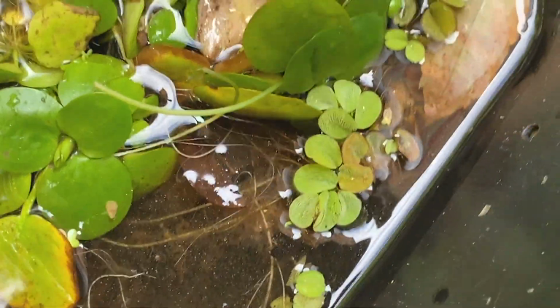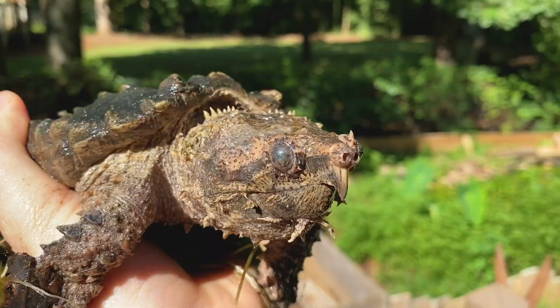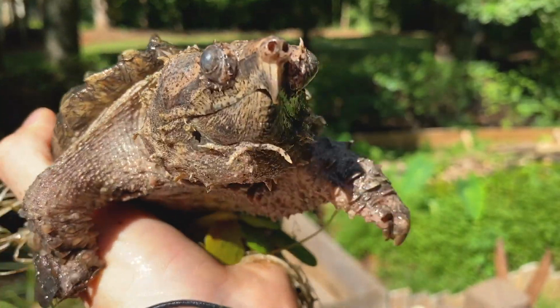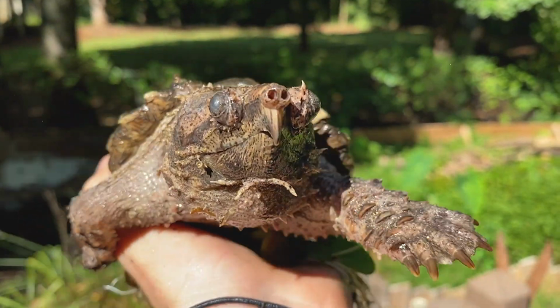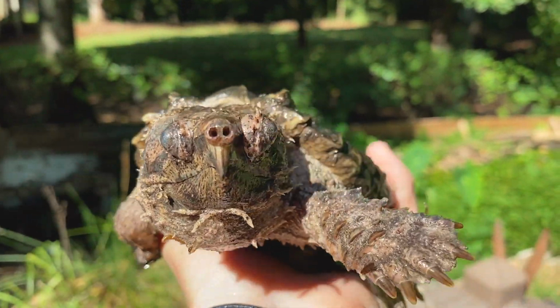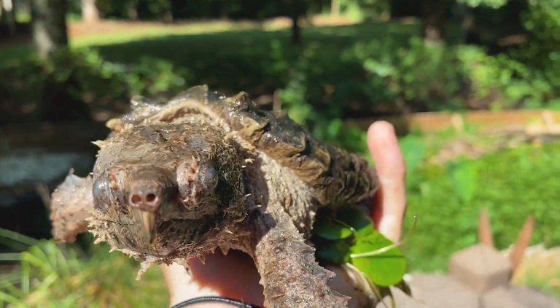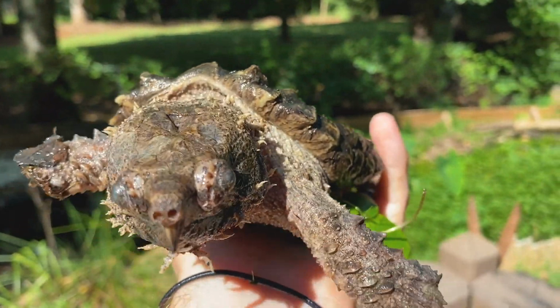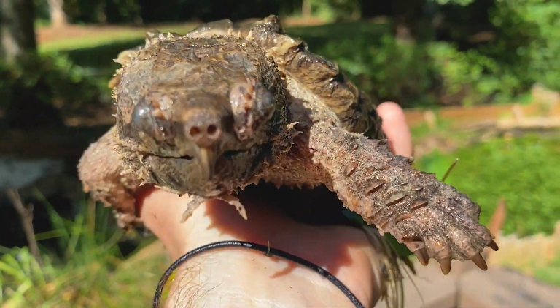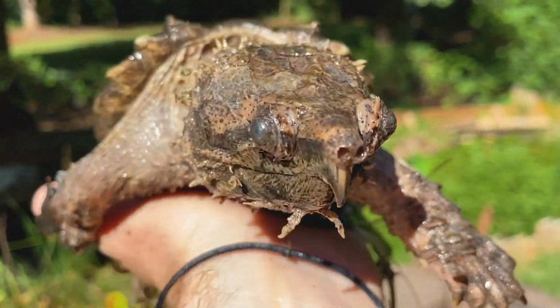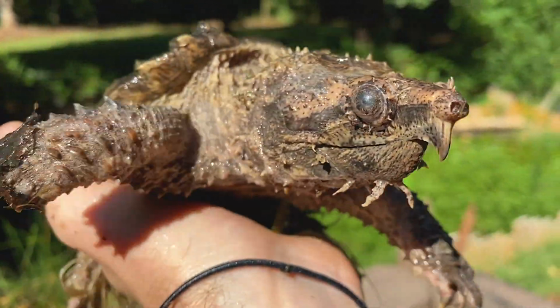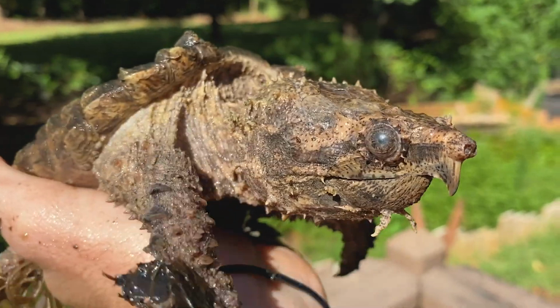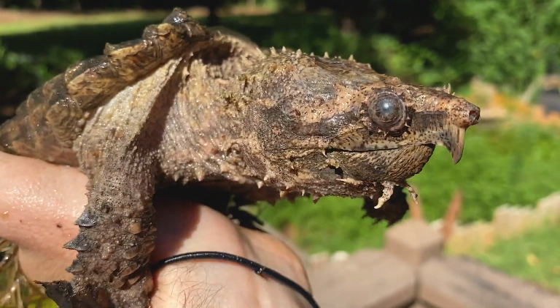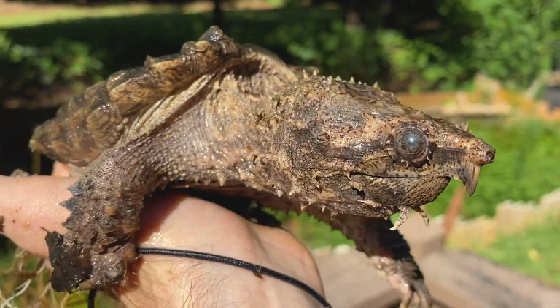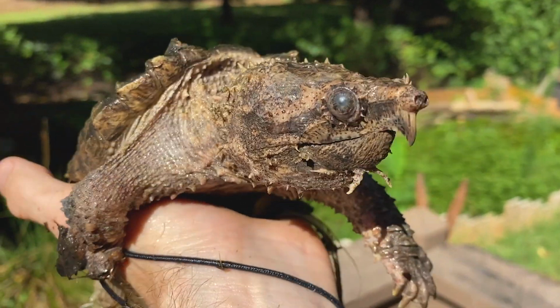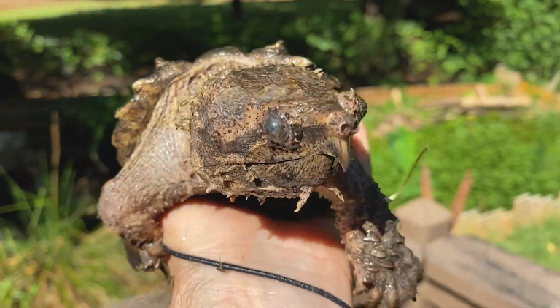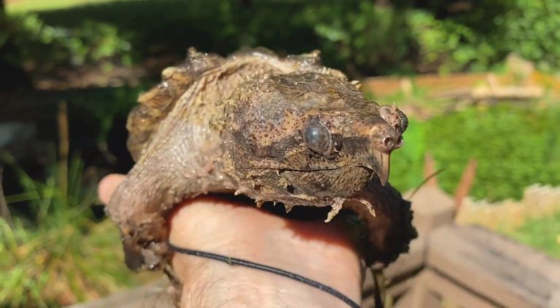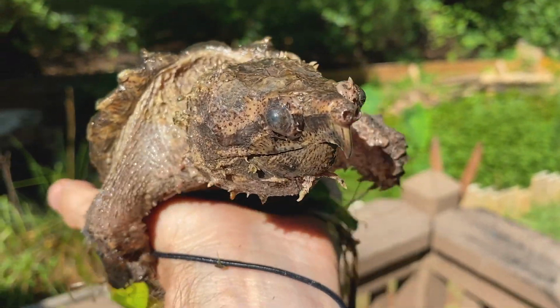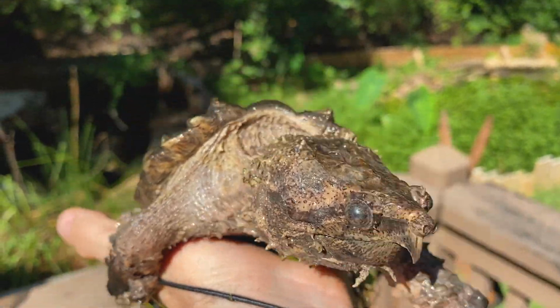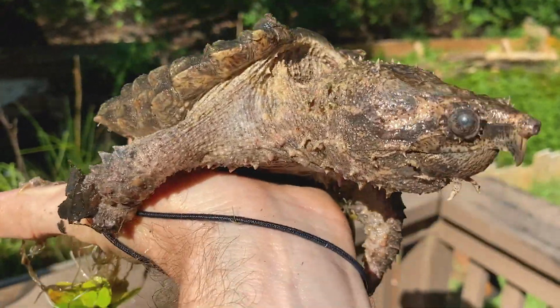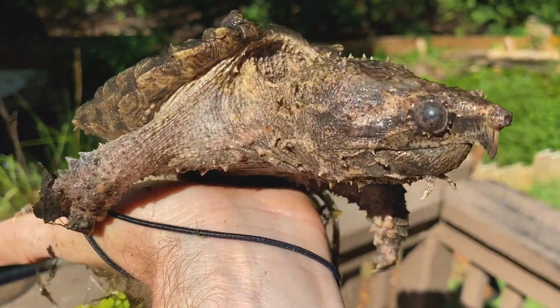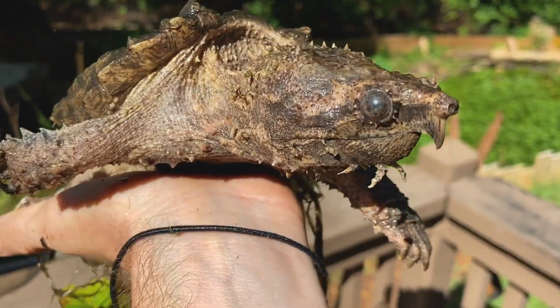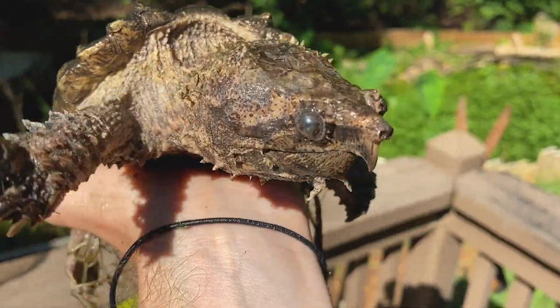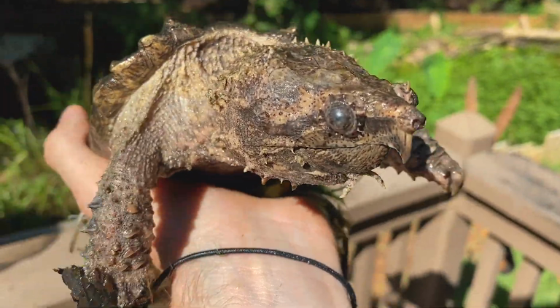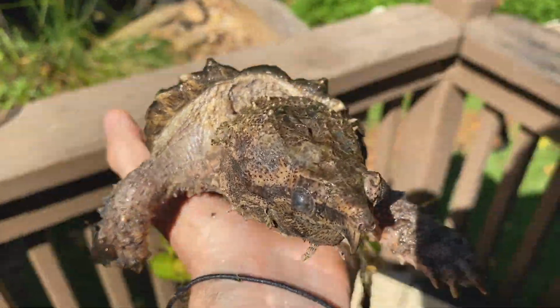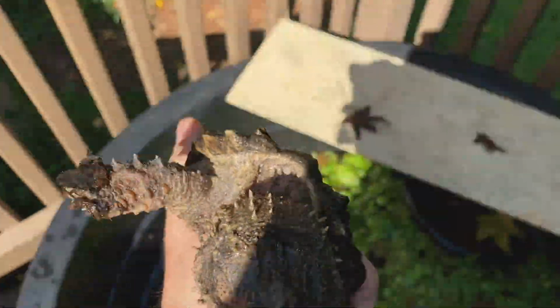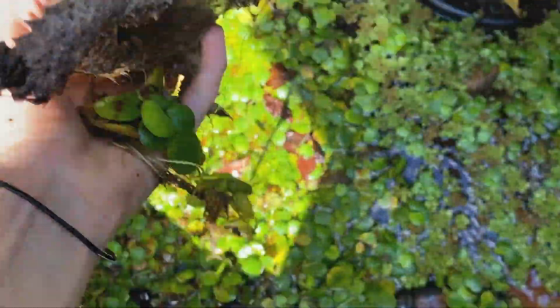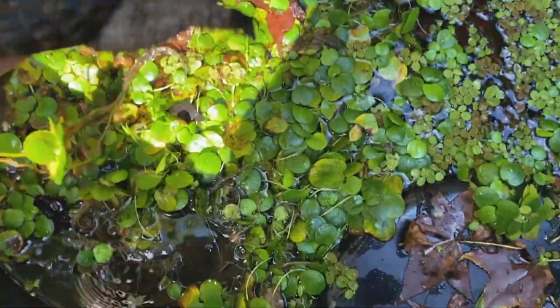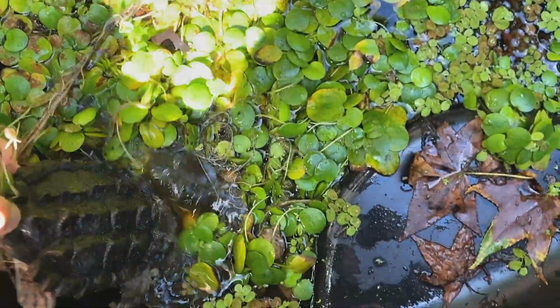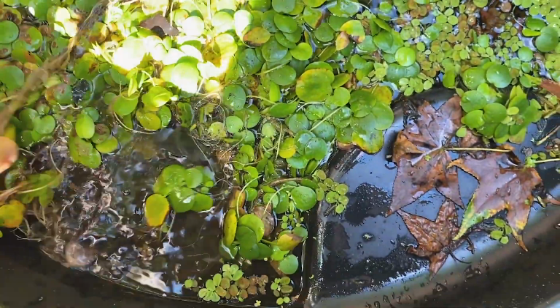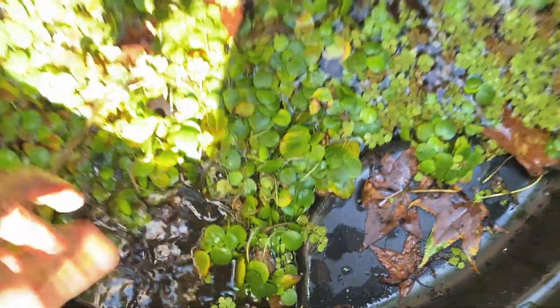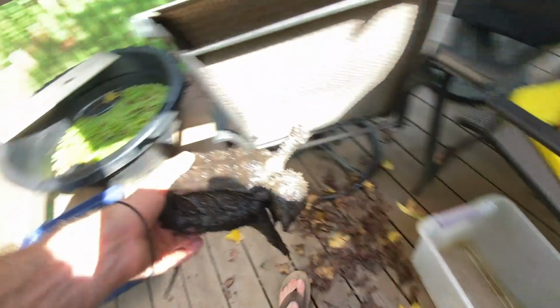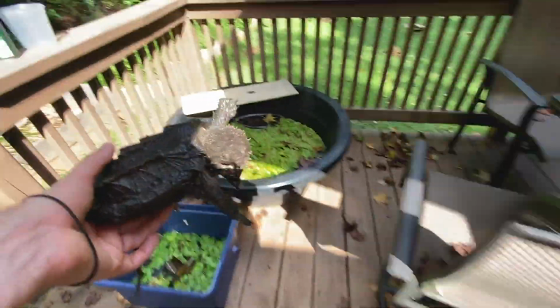He'll be able to sit in here and lure for some fish. We're going to go over to one of the other ponds and net out some fish to add in here. We might even thin out the plants a little bit to open it up more, but I think overall this guy's going to do great in here.